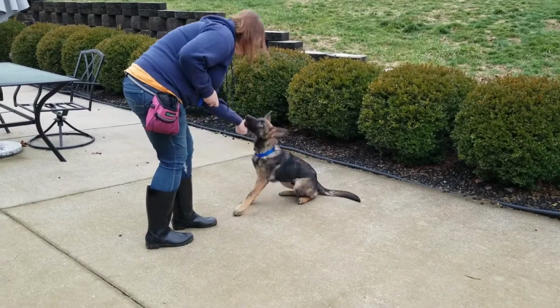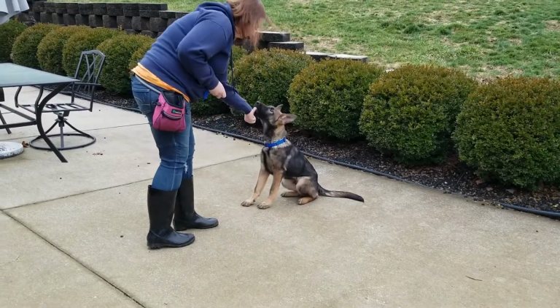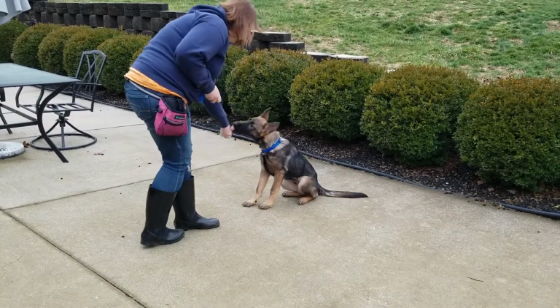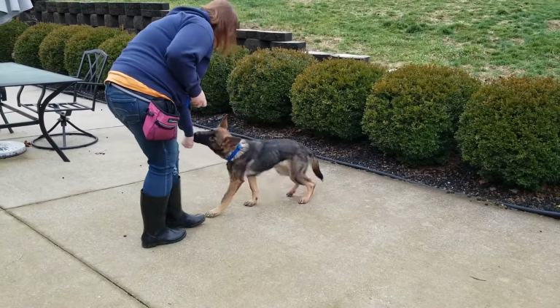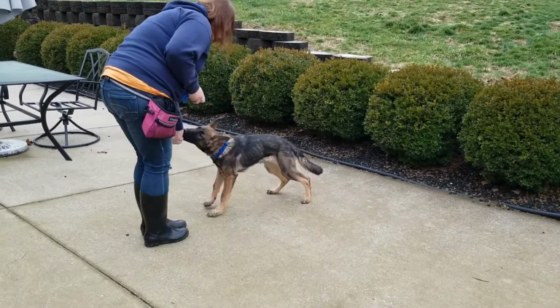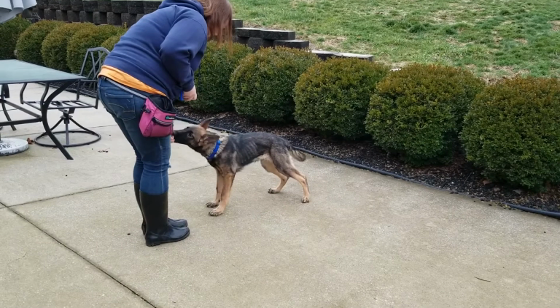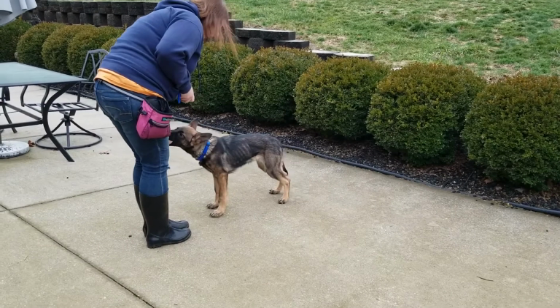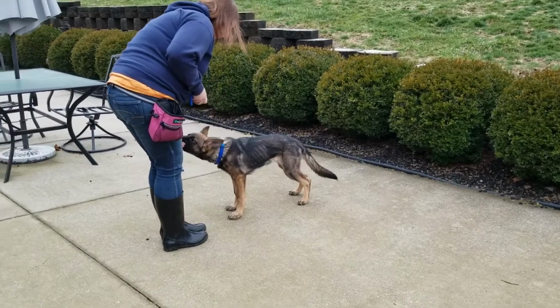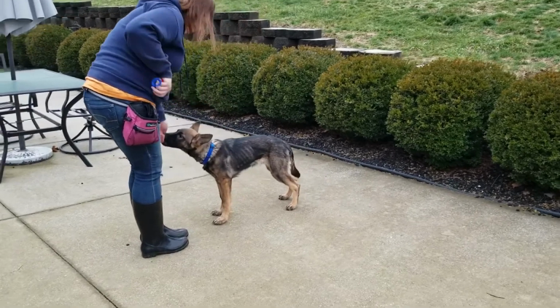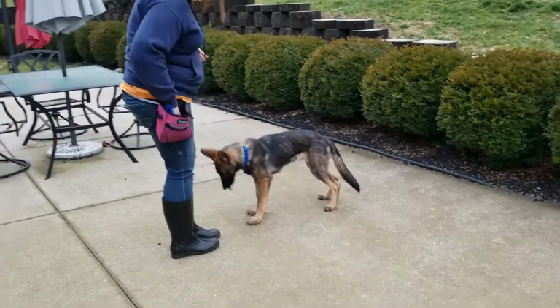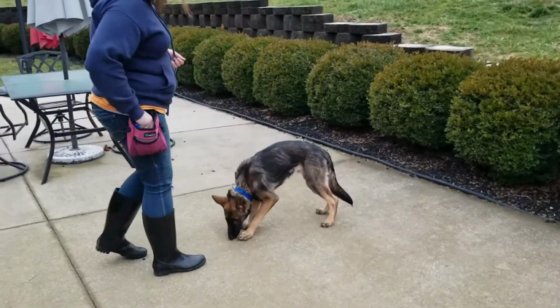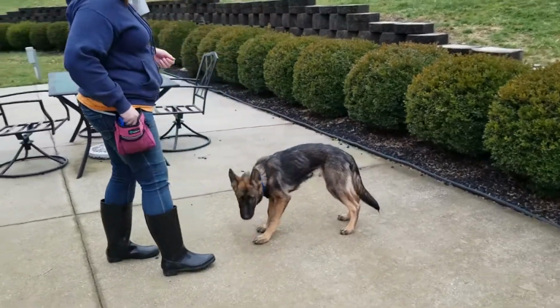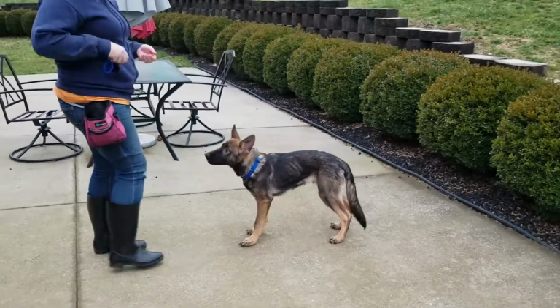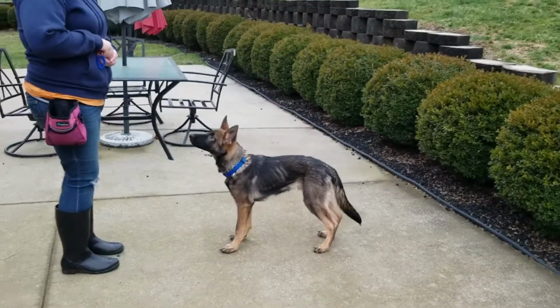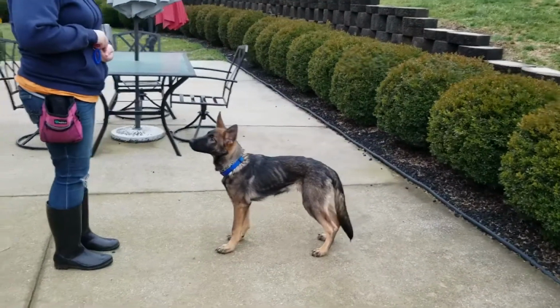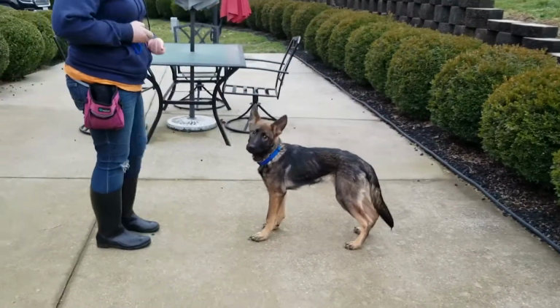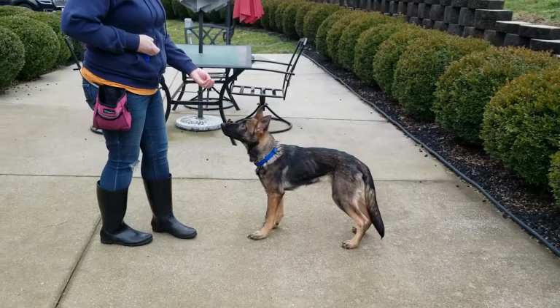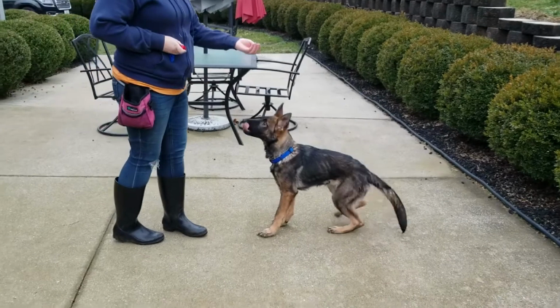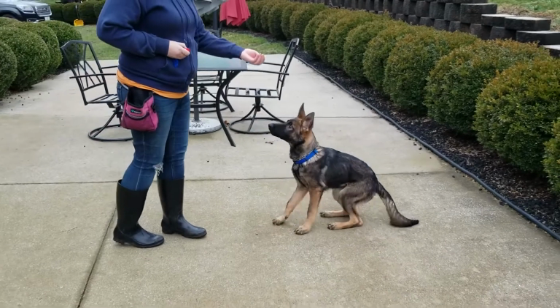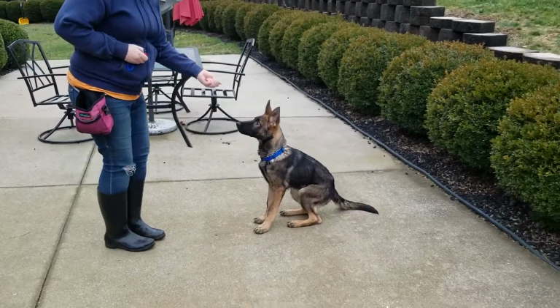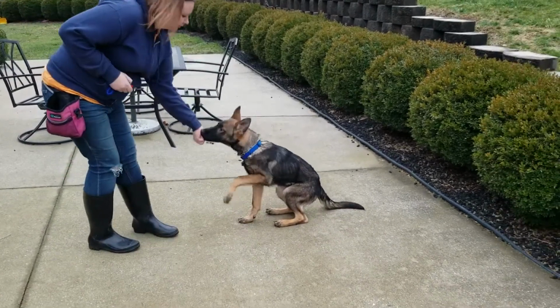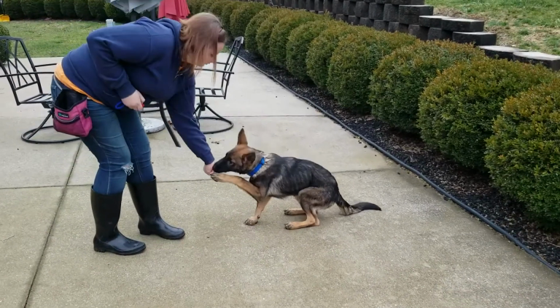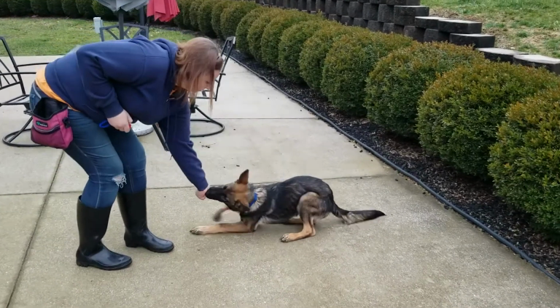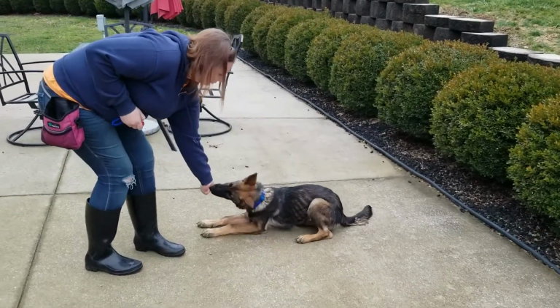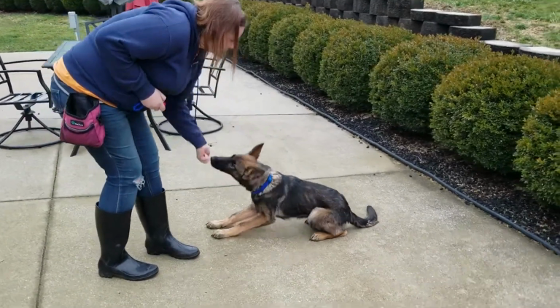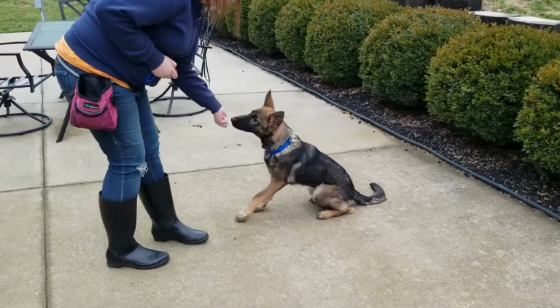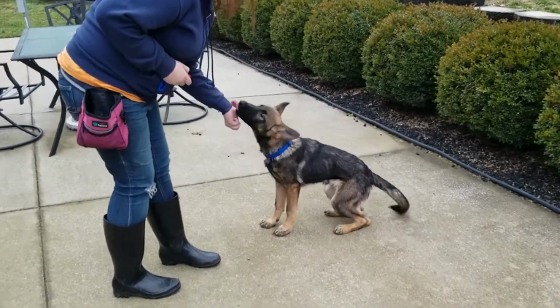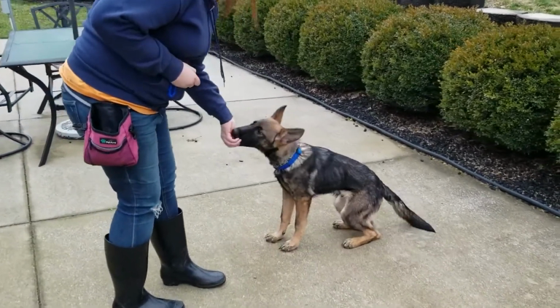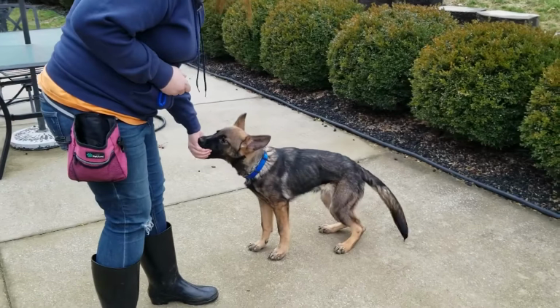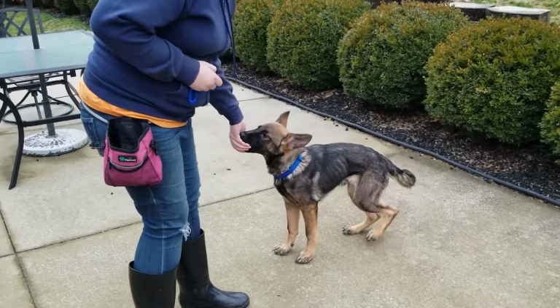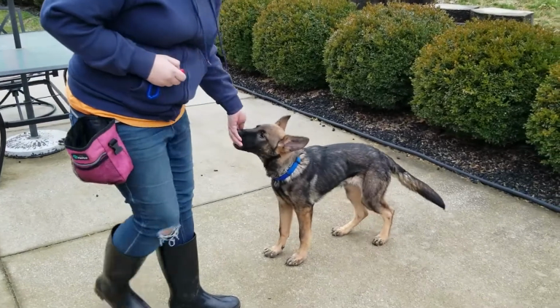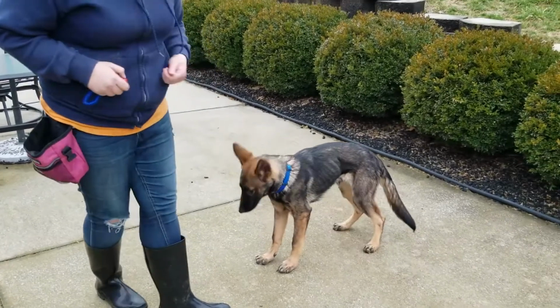If you're looking for a great young dog that we can train for your family and personalize, give us a call — we'd love to help you out. Alright everybody, that's Jax, I hope you liked it.